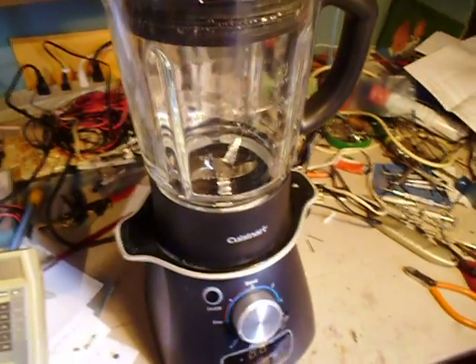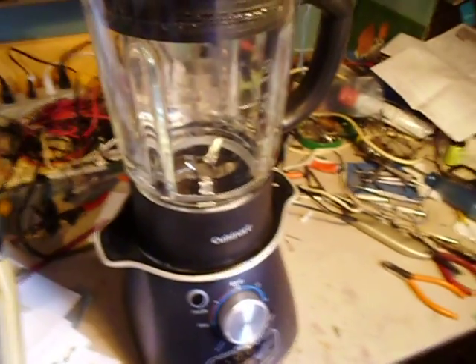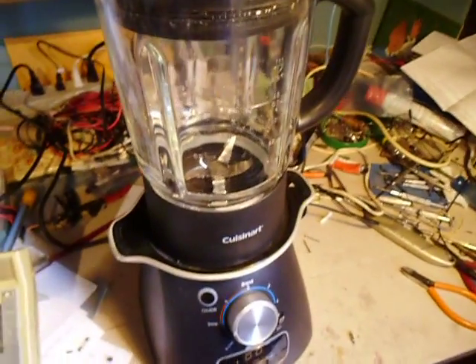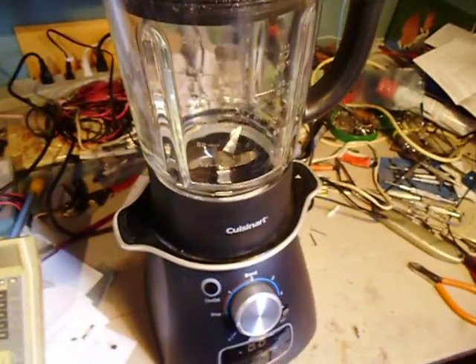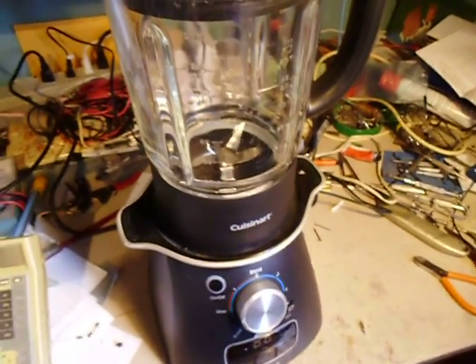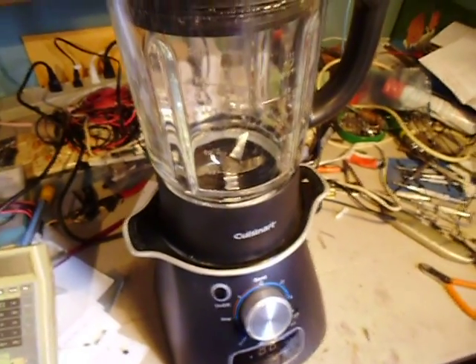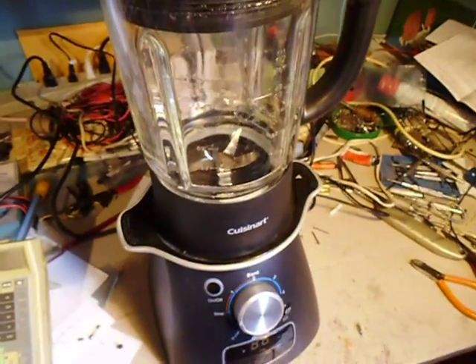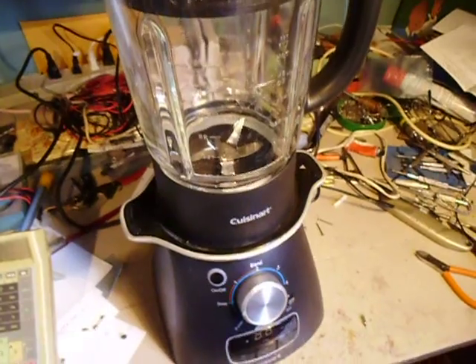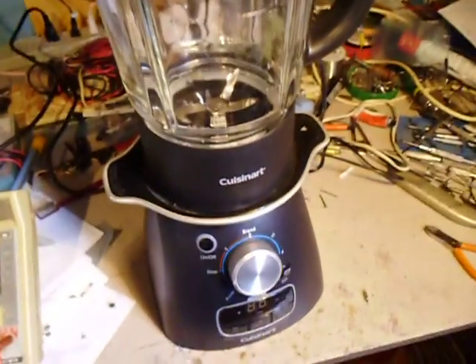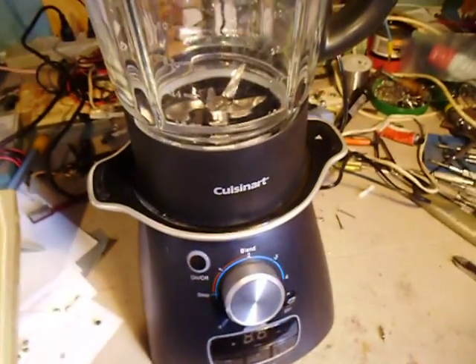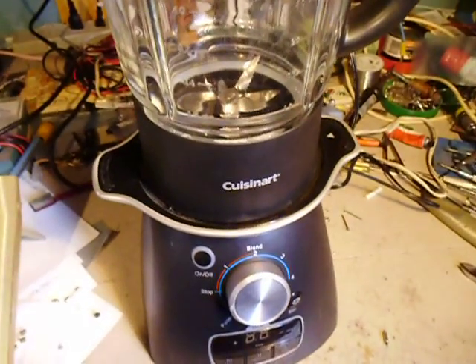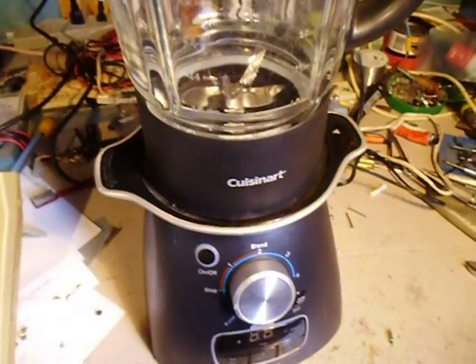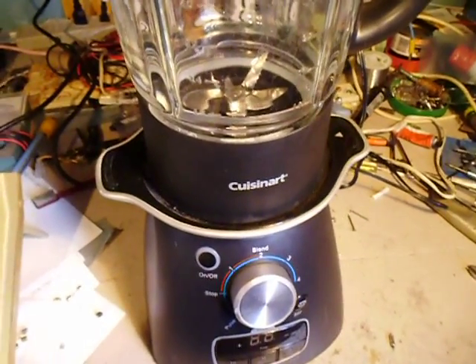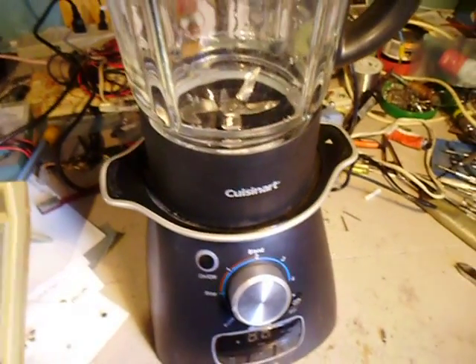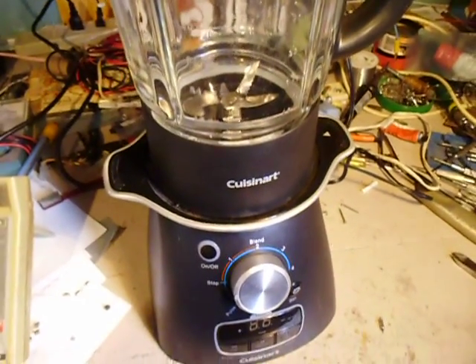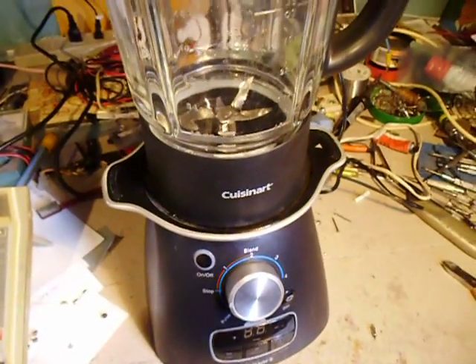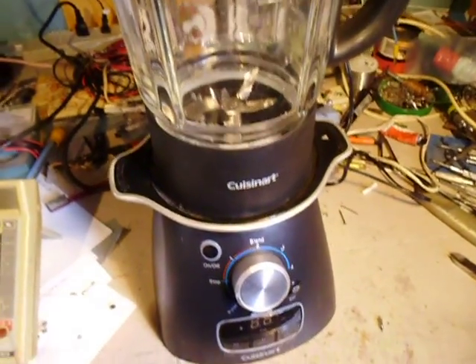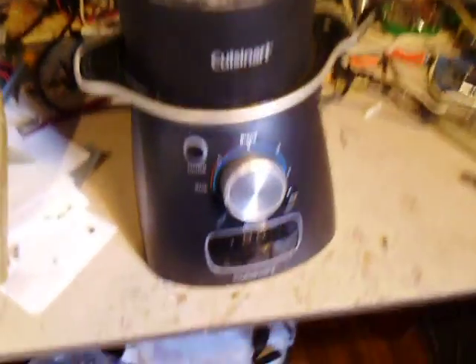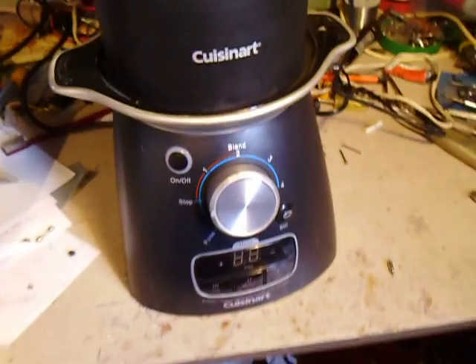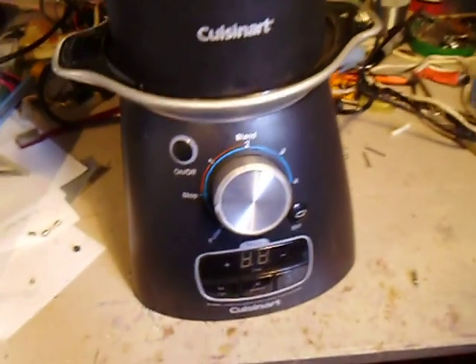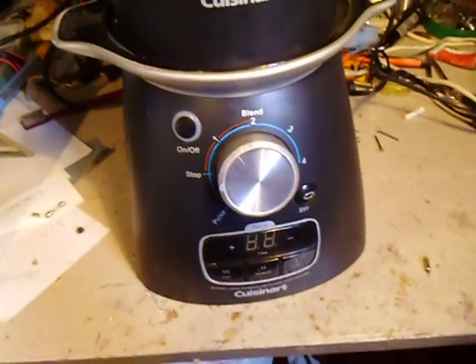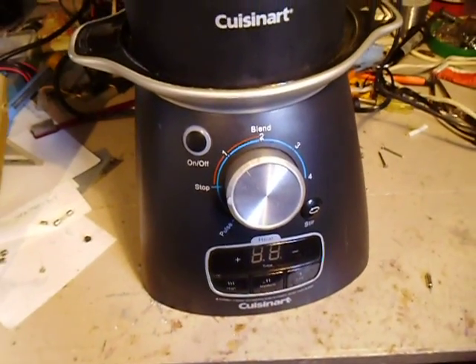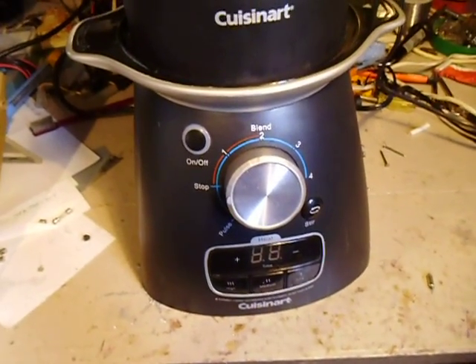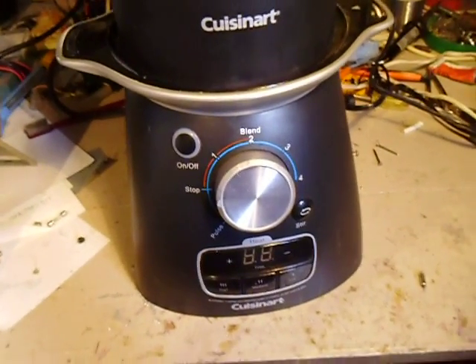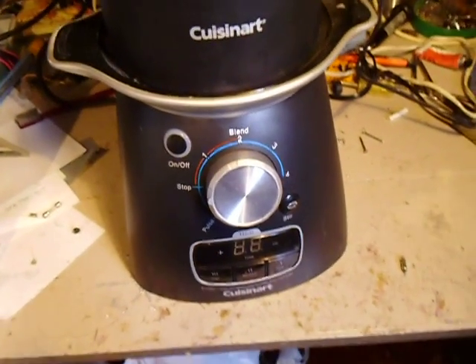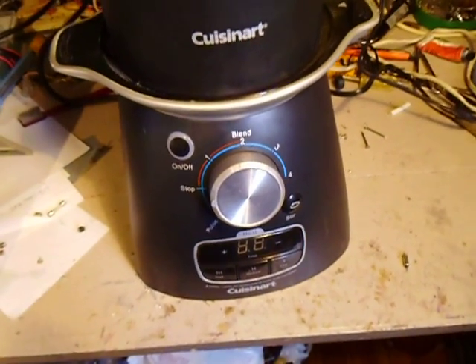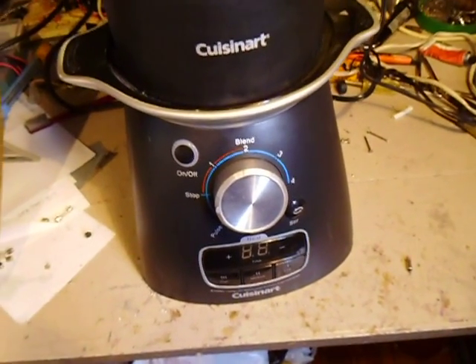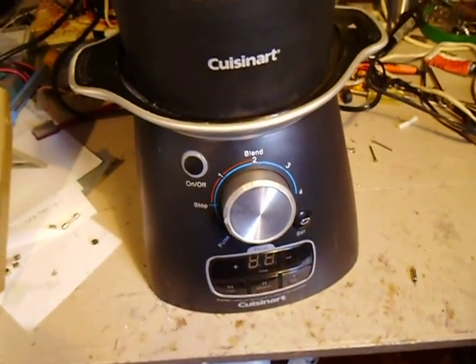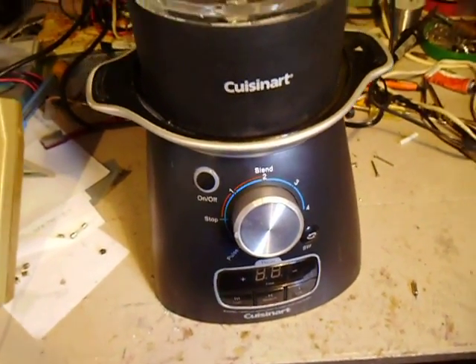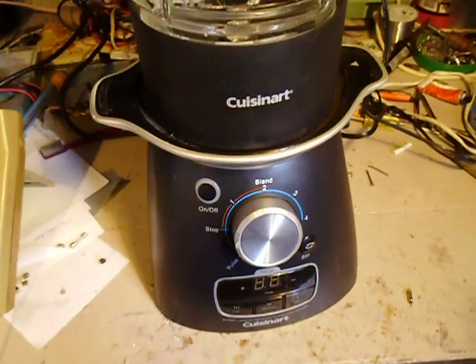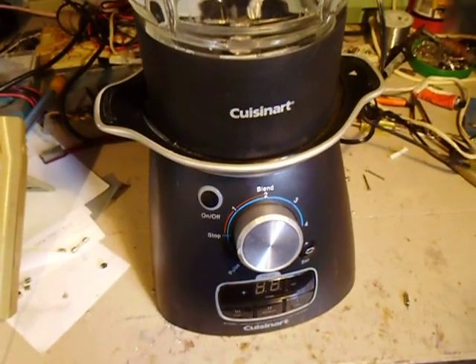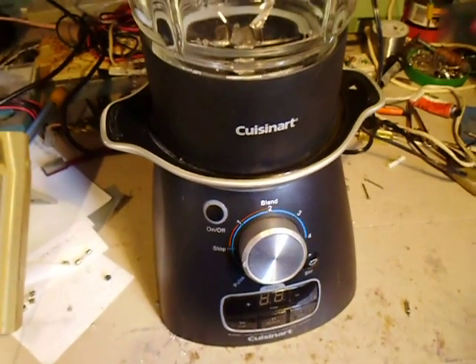Hi there. I had a problem with this Cuisinart blender that wouldn't work. Everything was working, heating, but the motor wasn't turning.